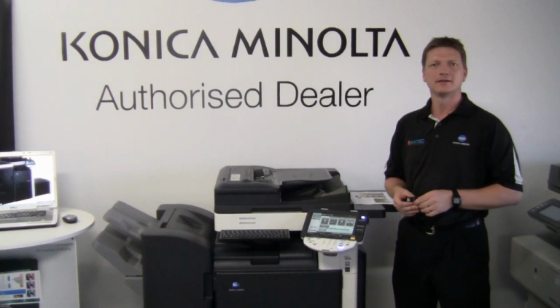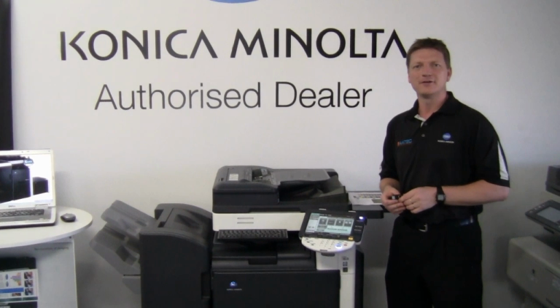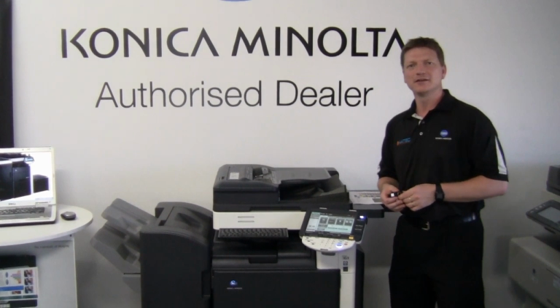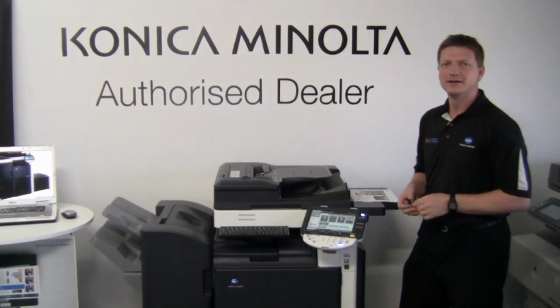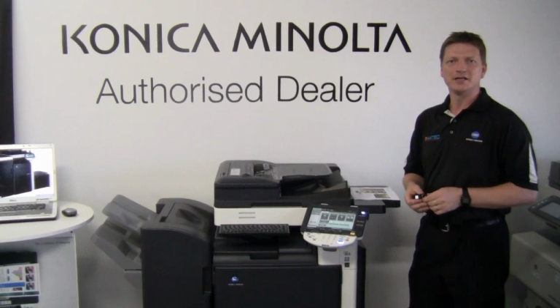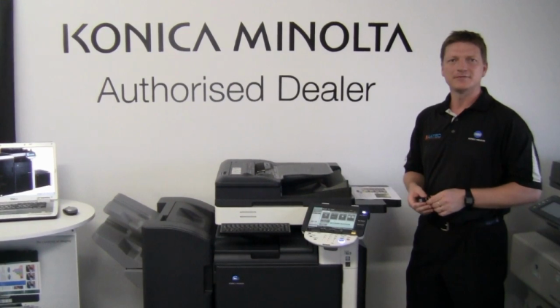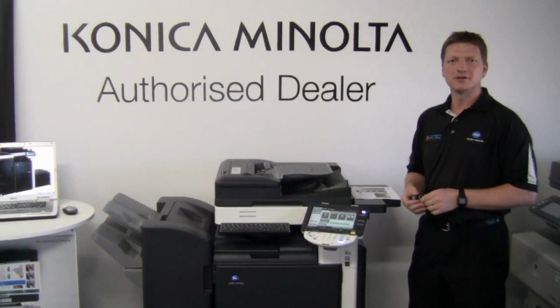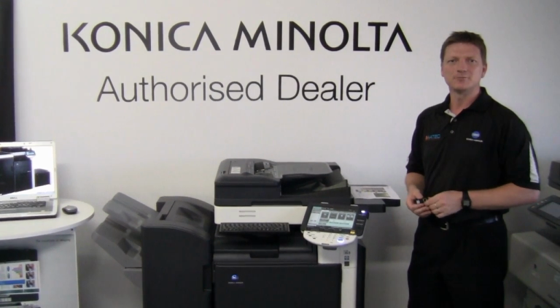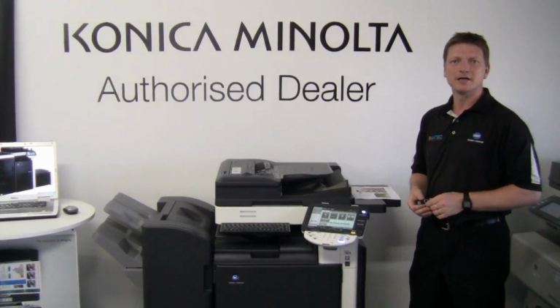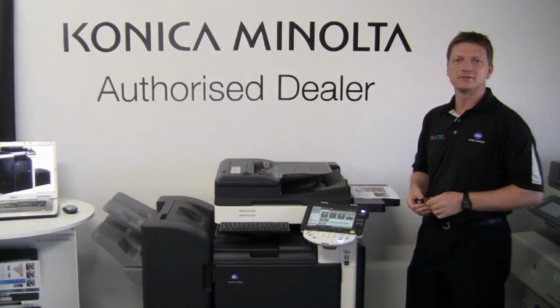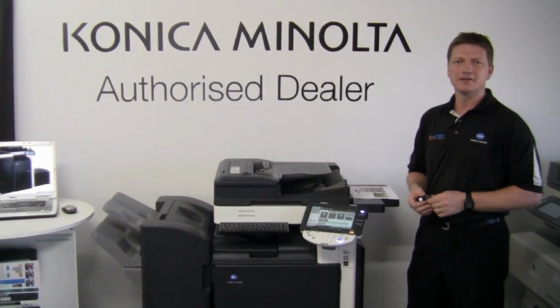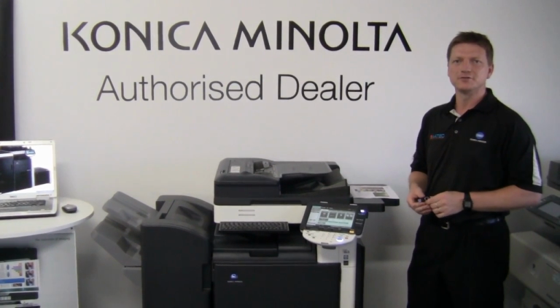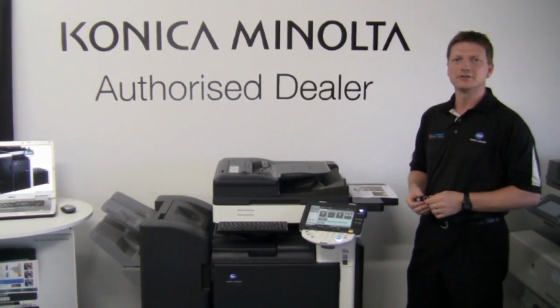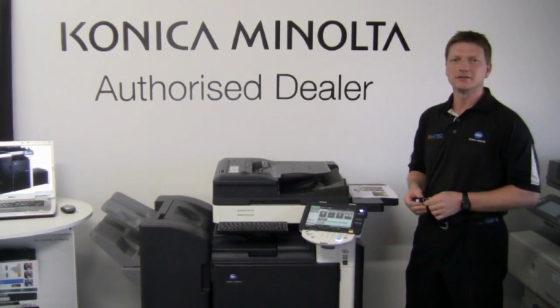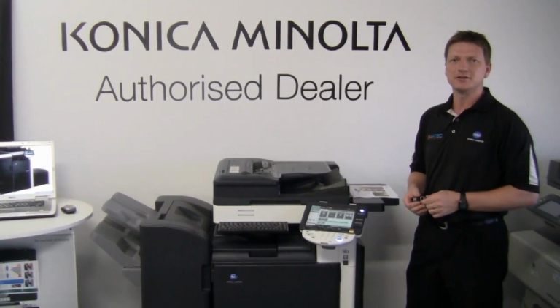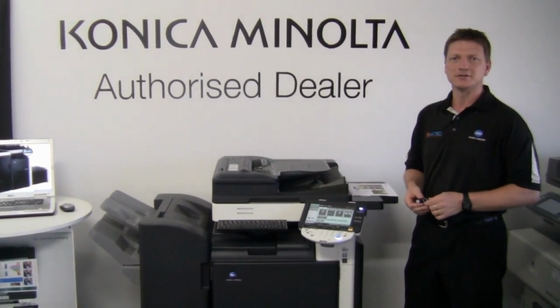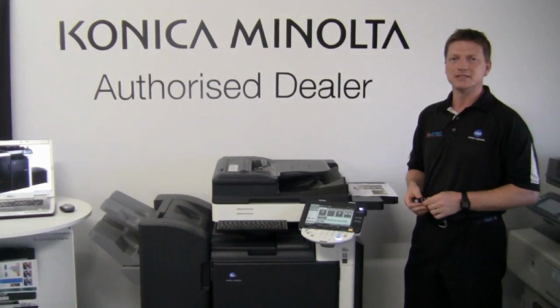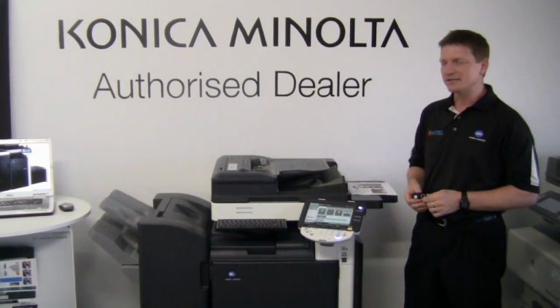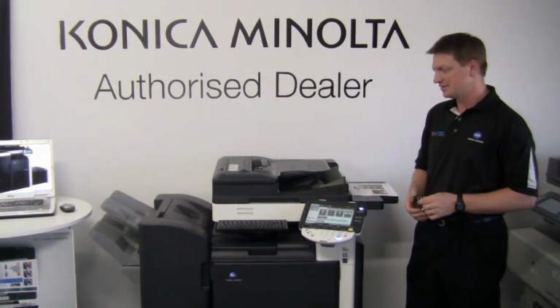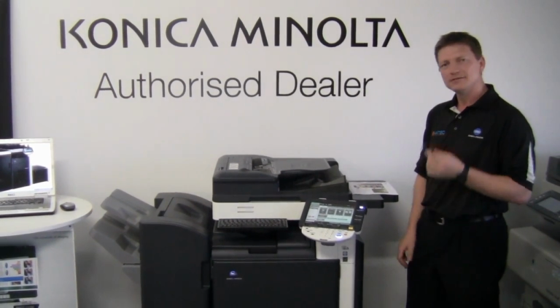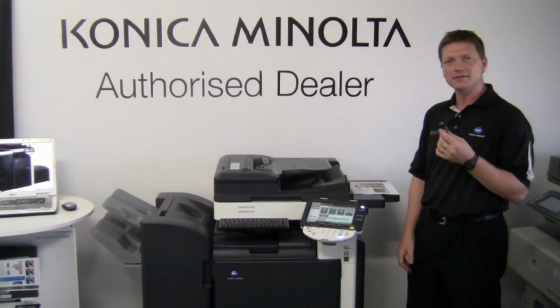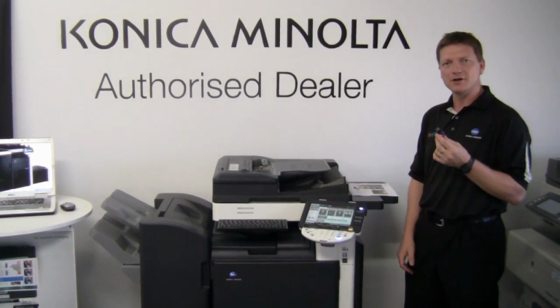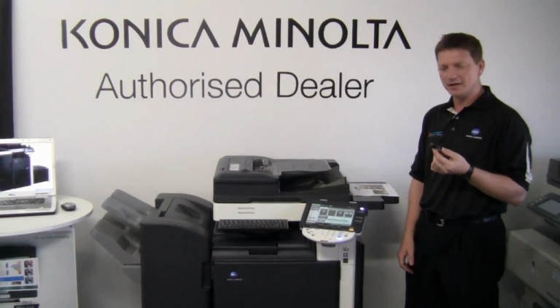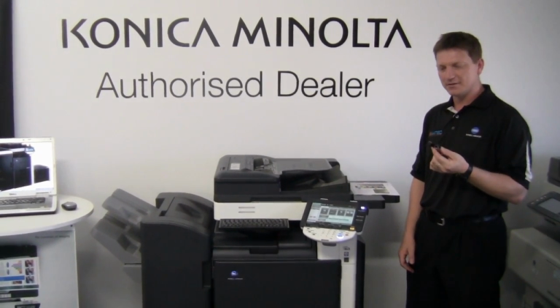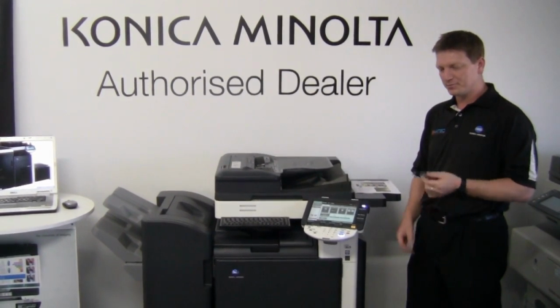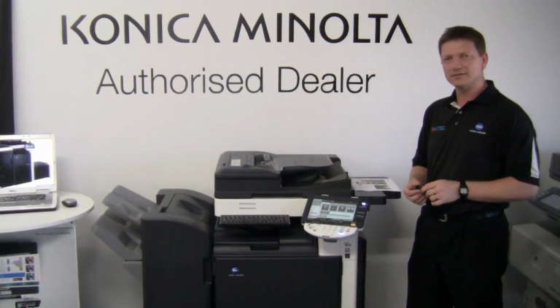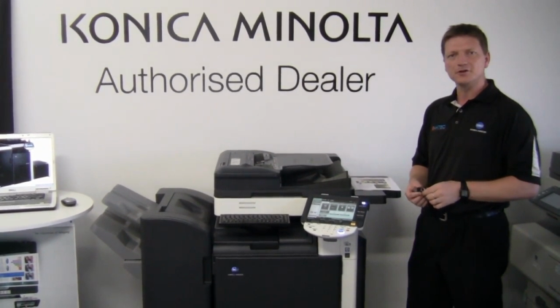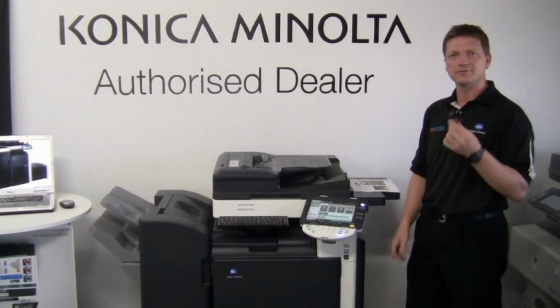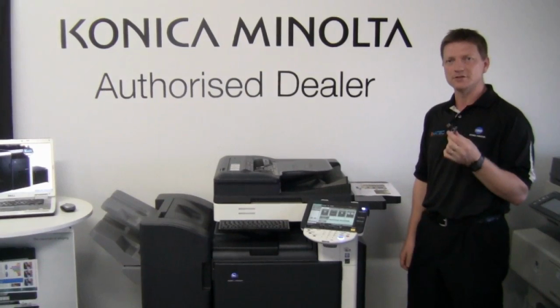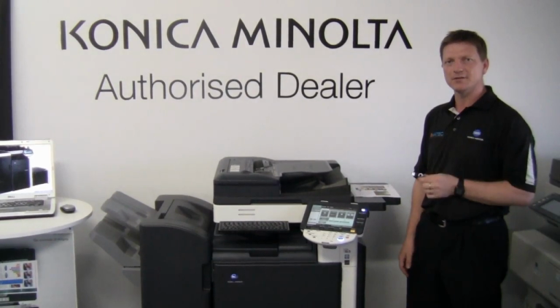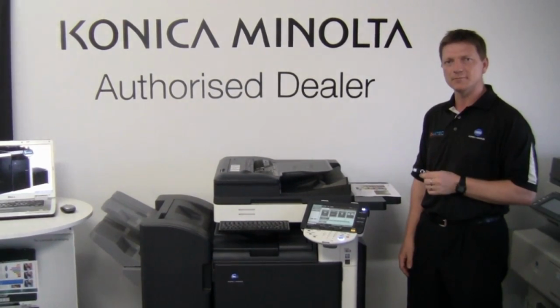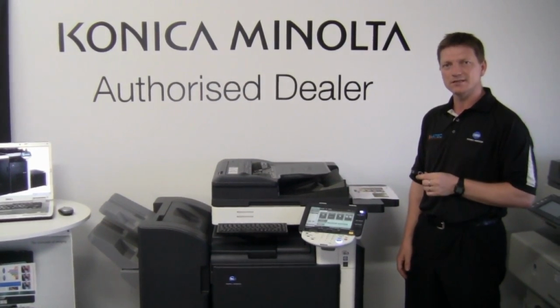Hello everyone, my name is Livestoroy and welcome back to another tutorial in the Konica Minolta Bizhub series. Today I'm going to show you how to print a document from a USB memory stick.